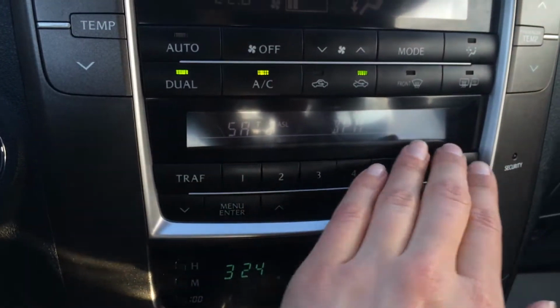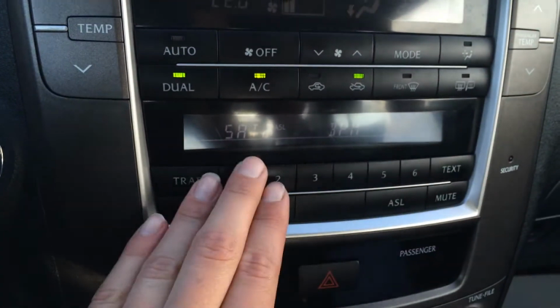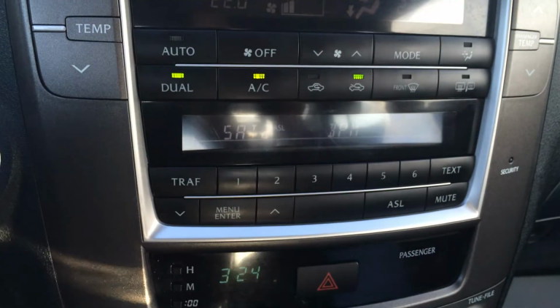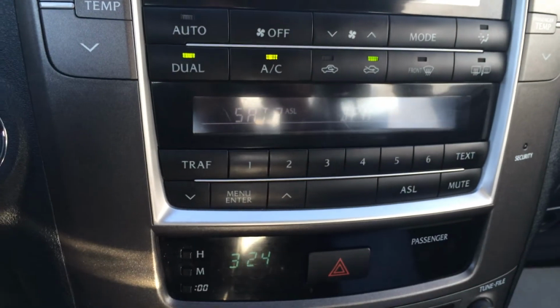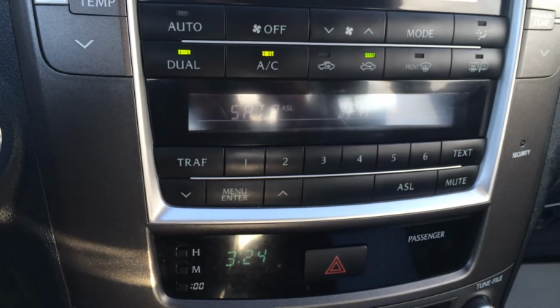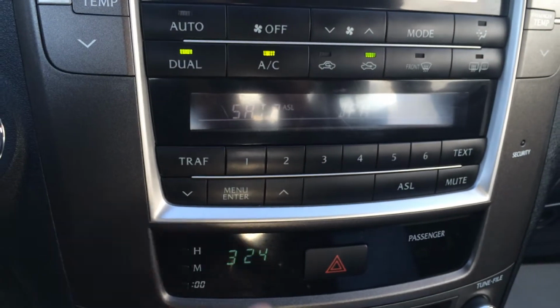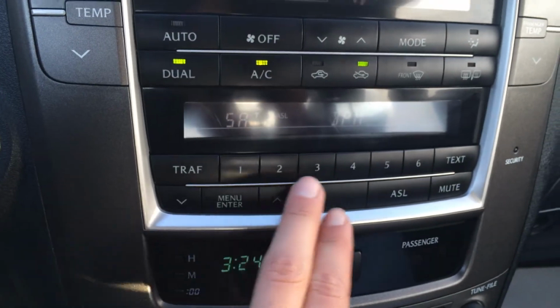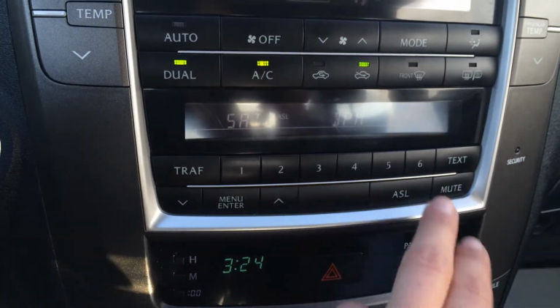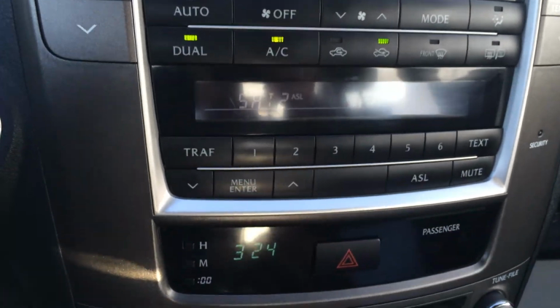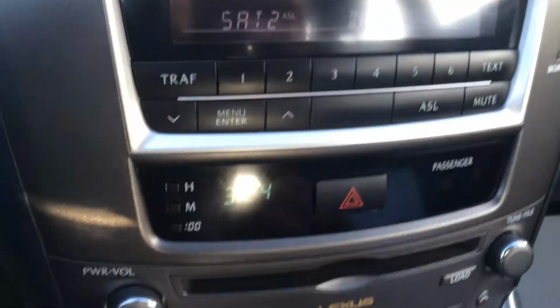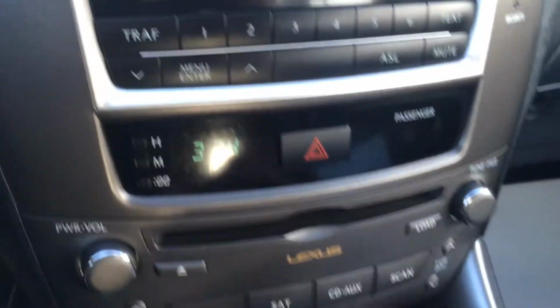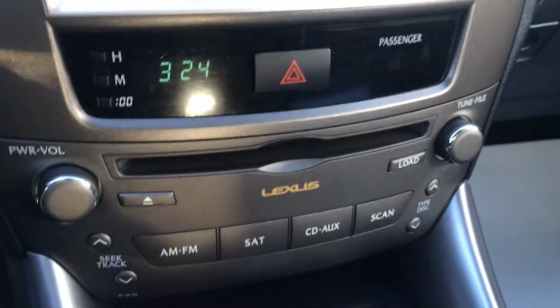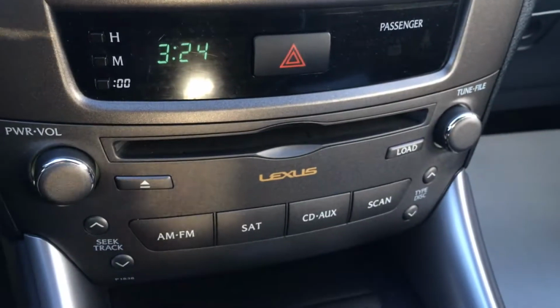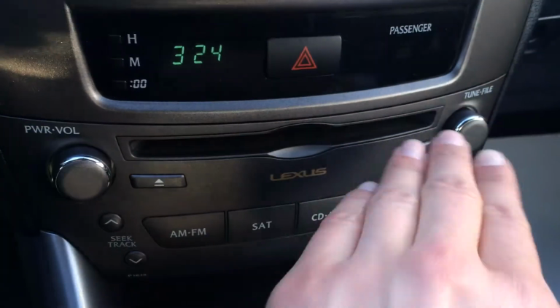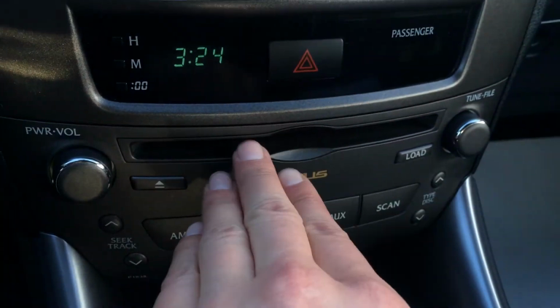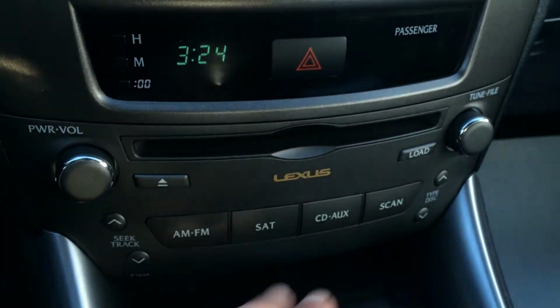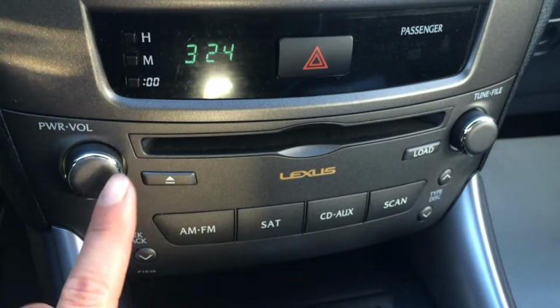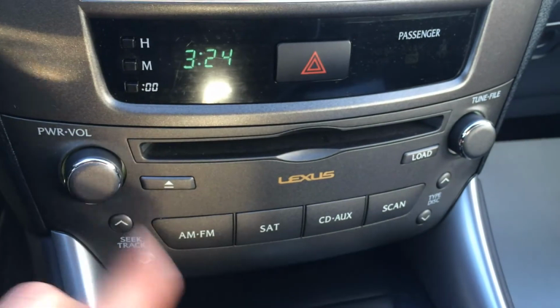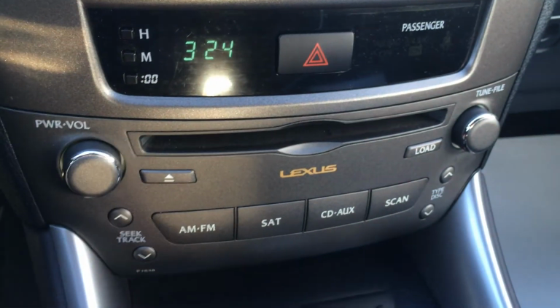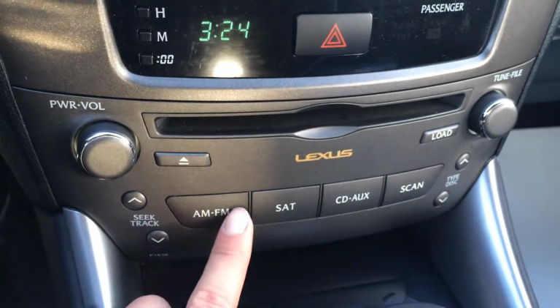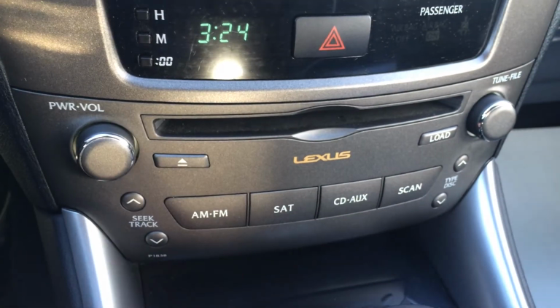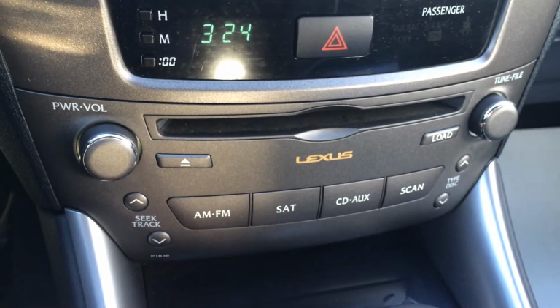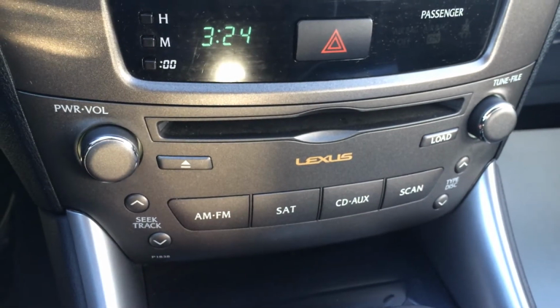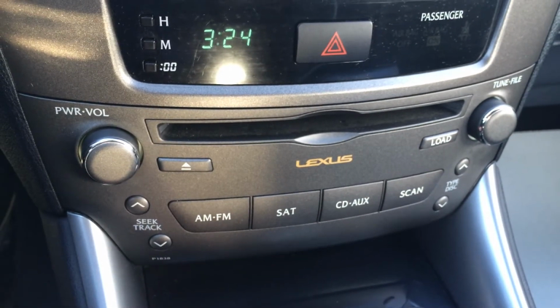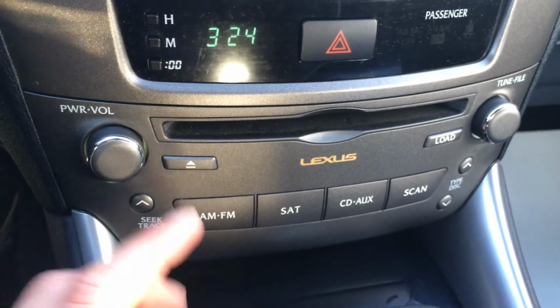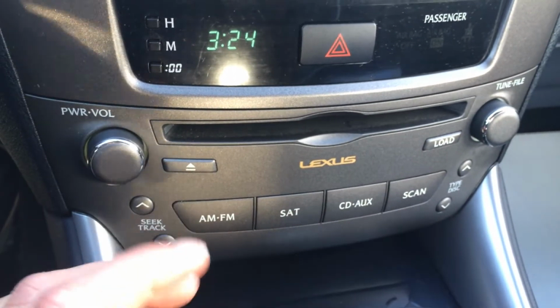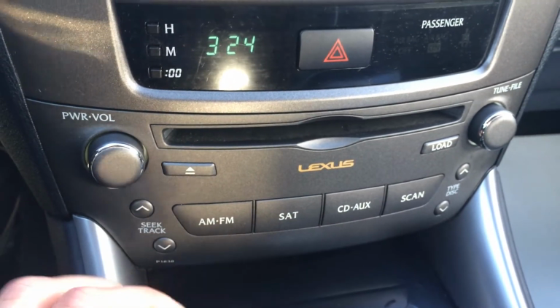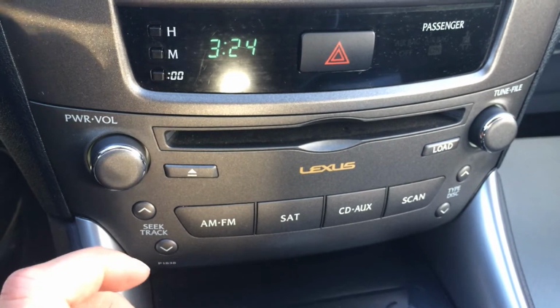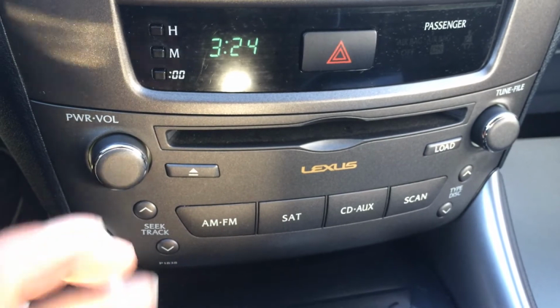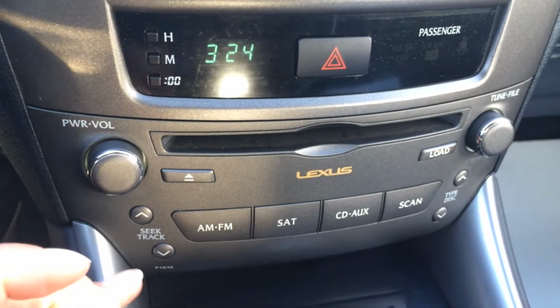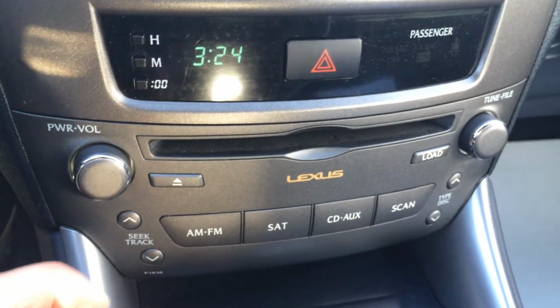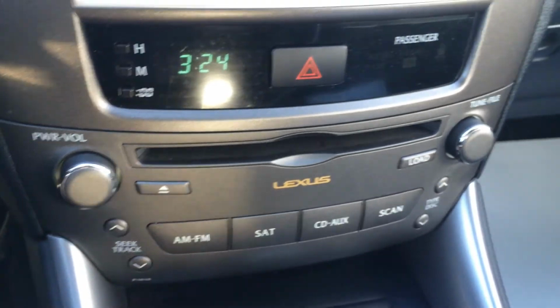The second screen is for your audio. You have your presets. Down below is the disc loader and the on and off button. You have AM, FM, satellite, six-disc CD changer, auxiliary and USB.